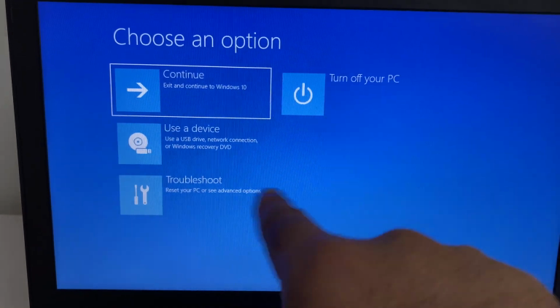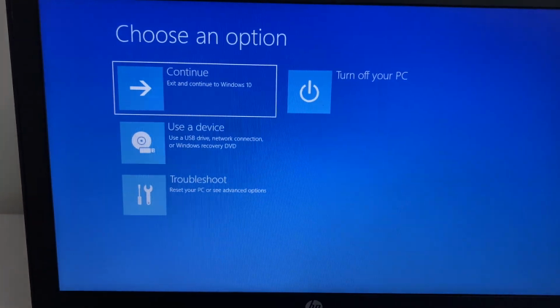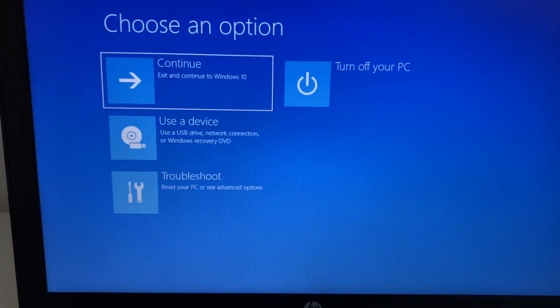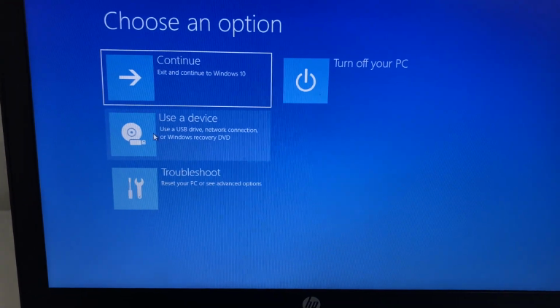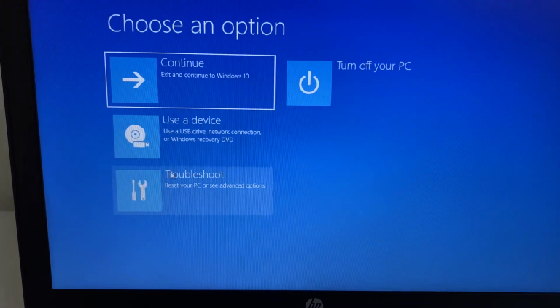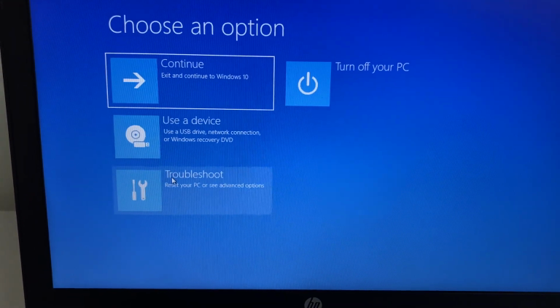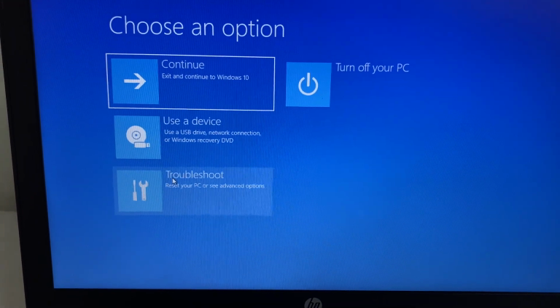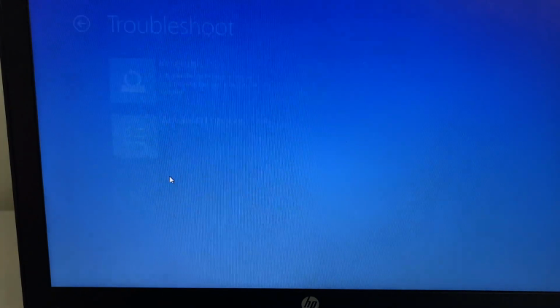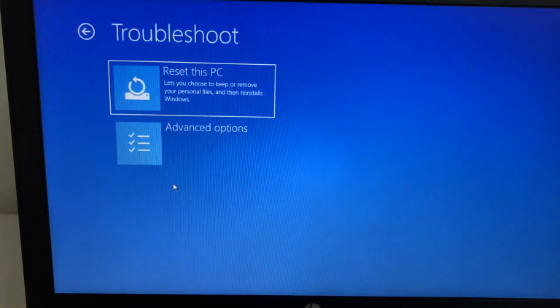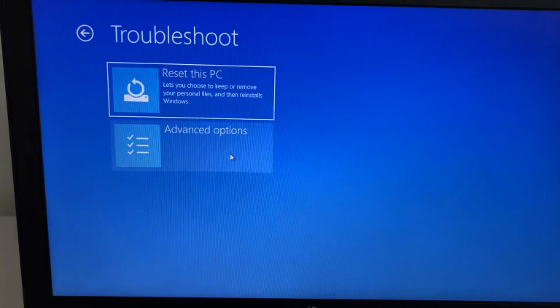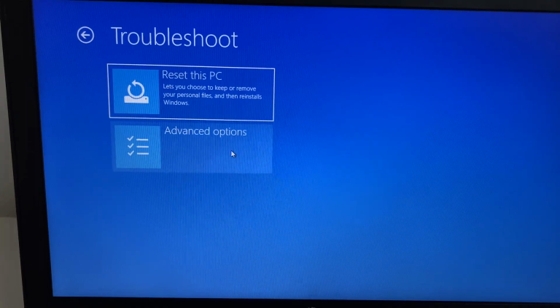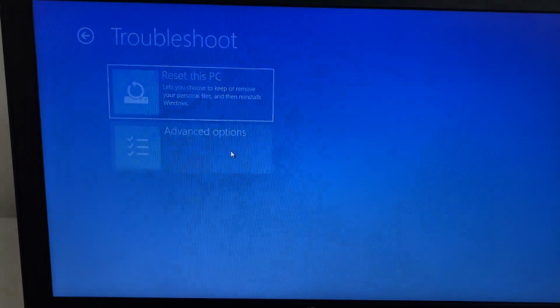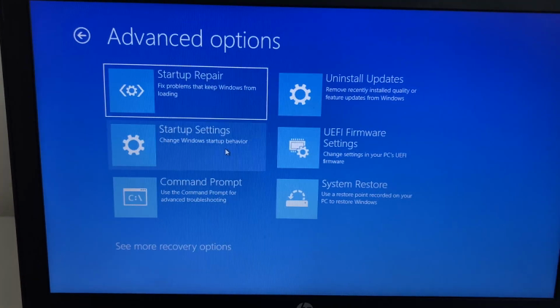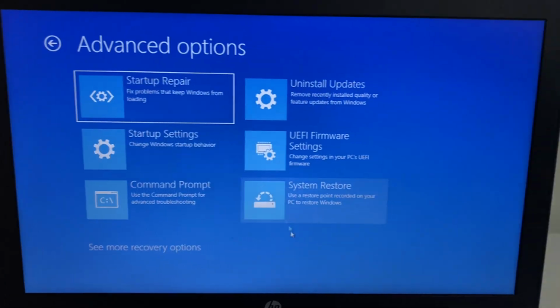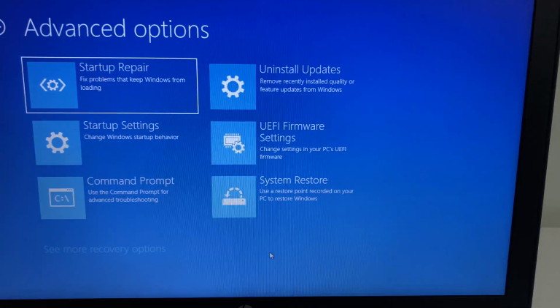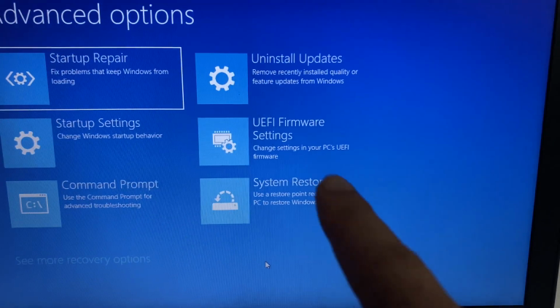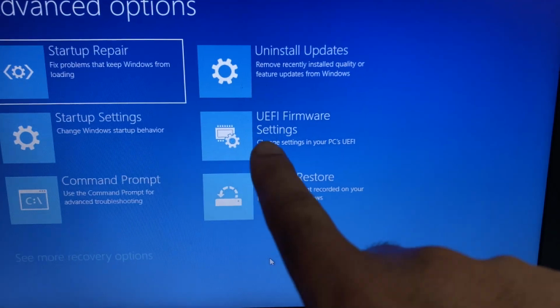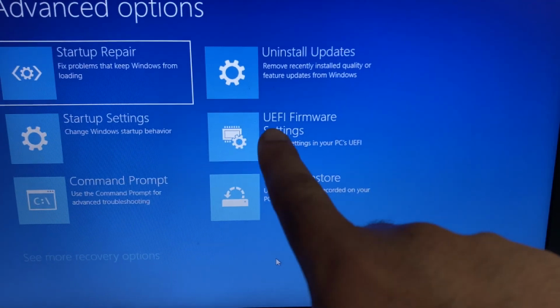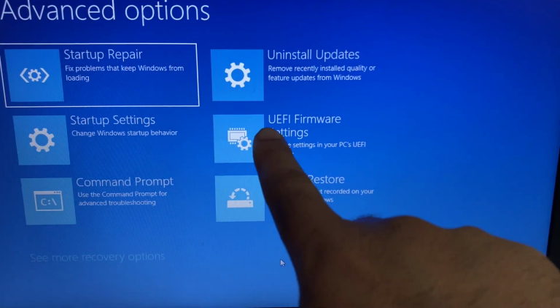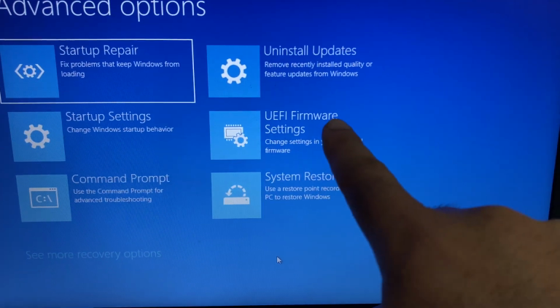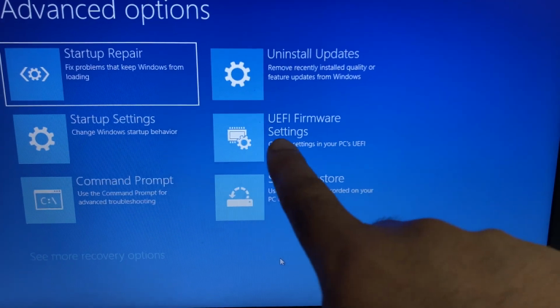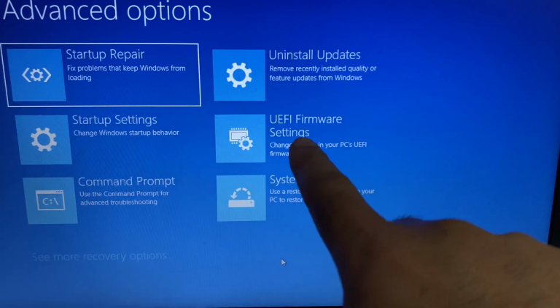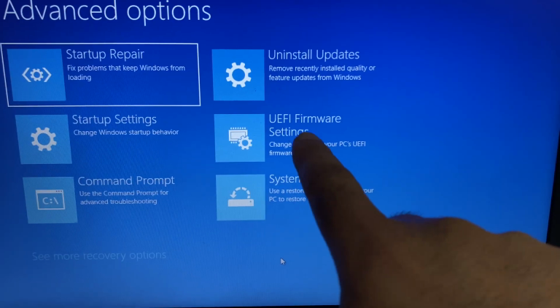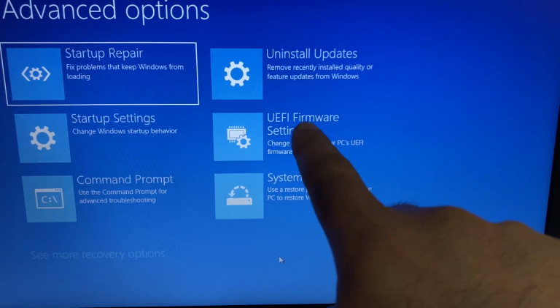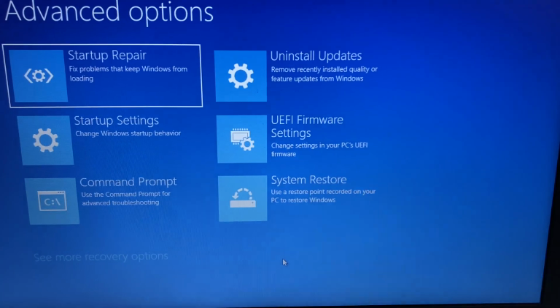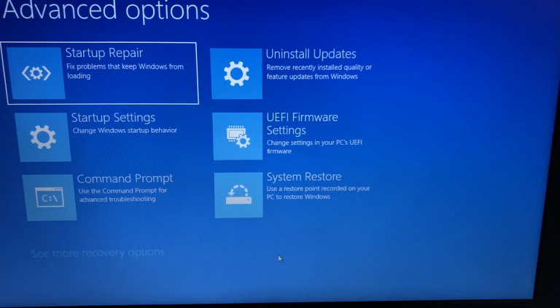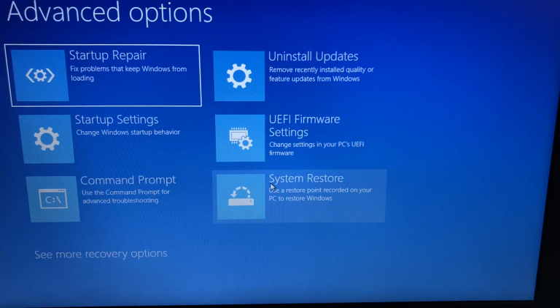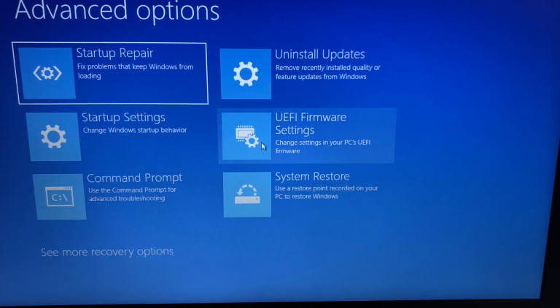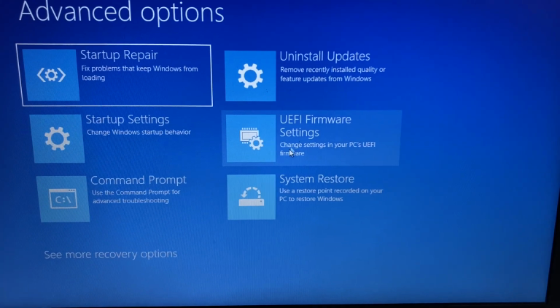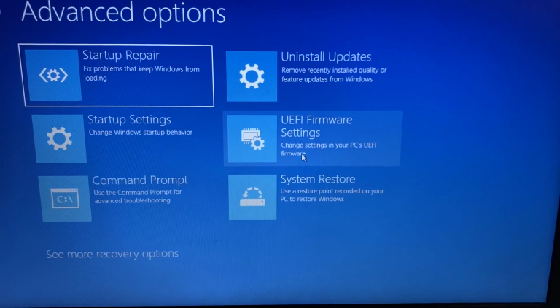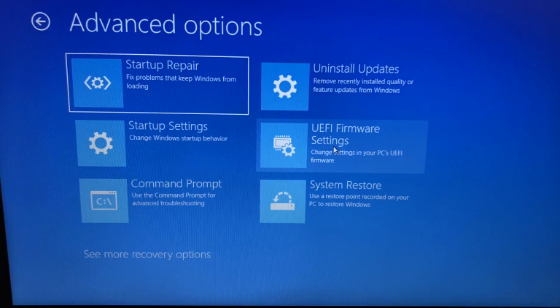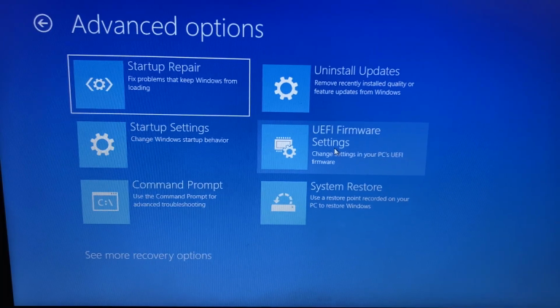Click on the 'Troubleshoot' option, then click on 'Advanced Options', and here you will get the option 'UEFI Firmware Settings'. Click on that option and it will open the BIOS settings.